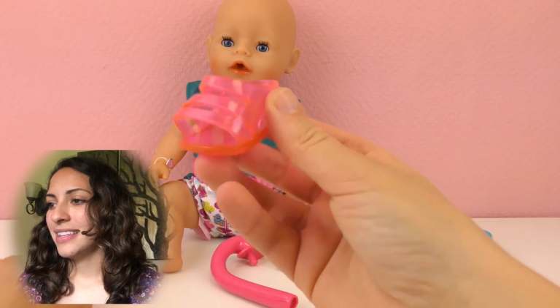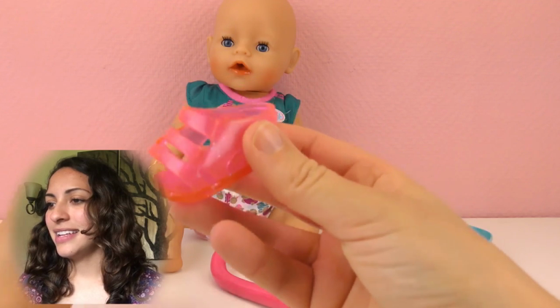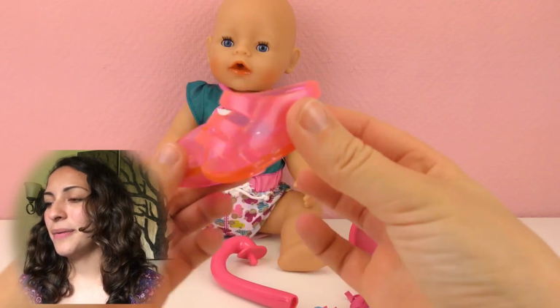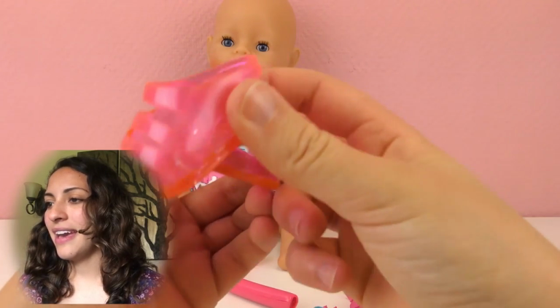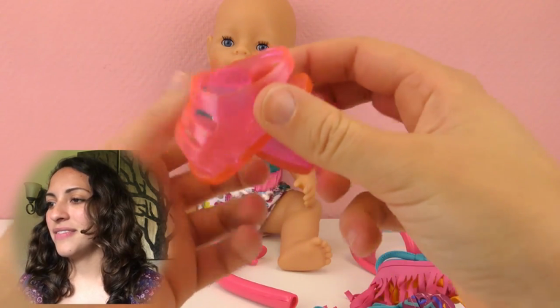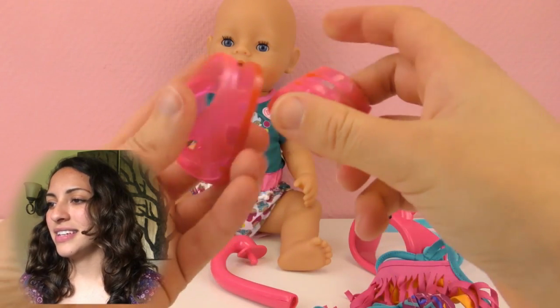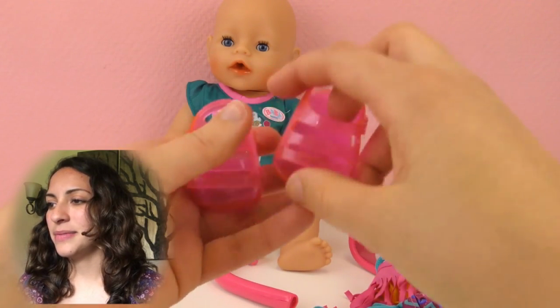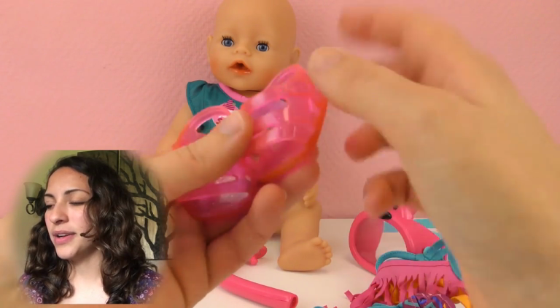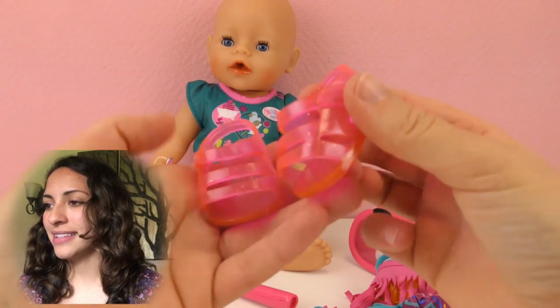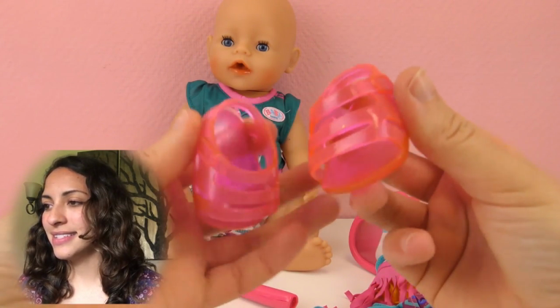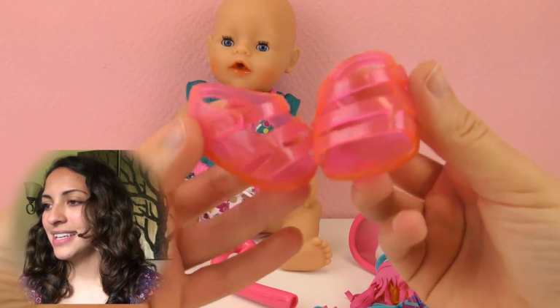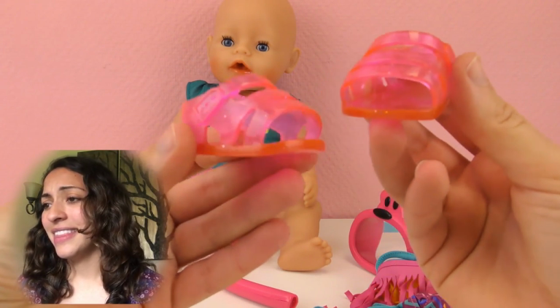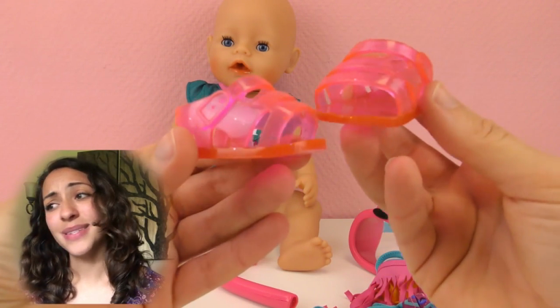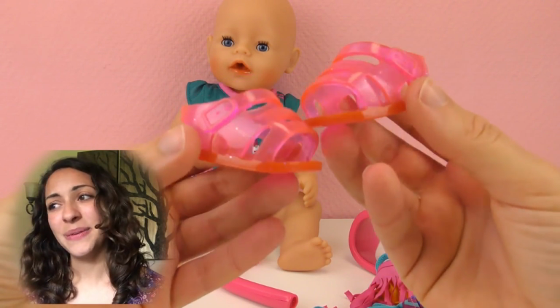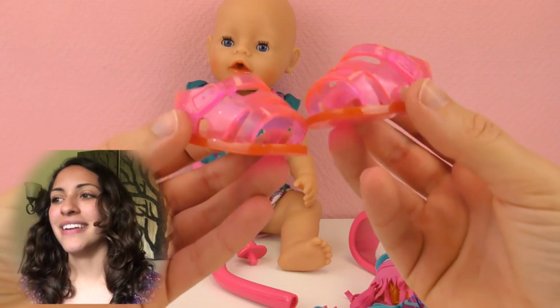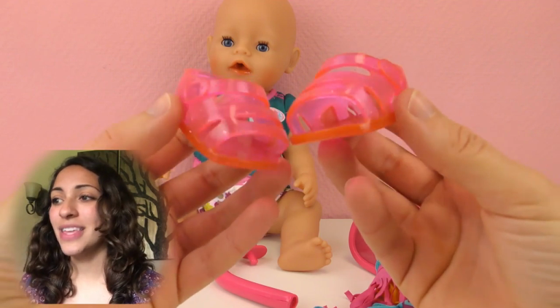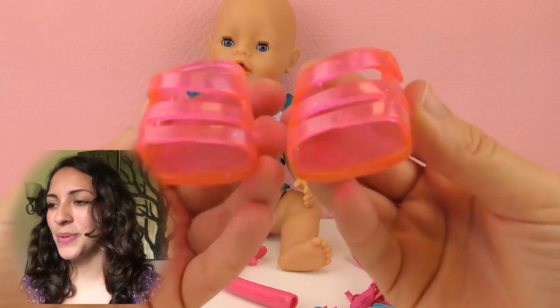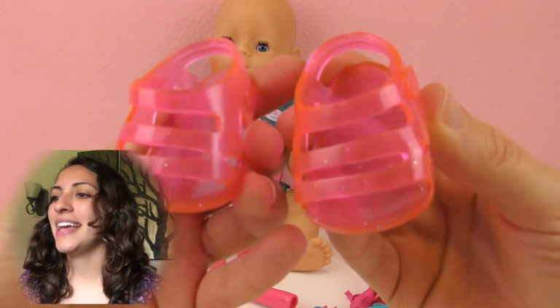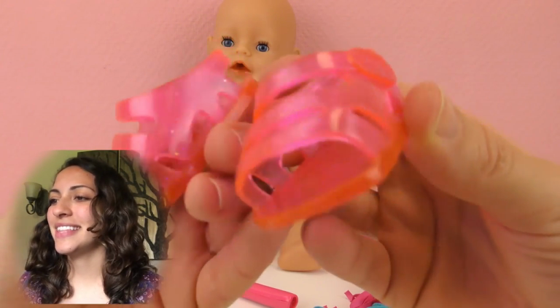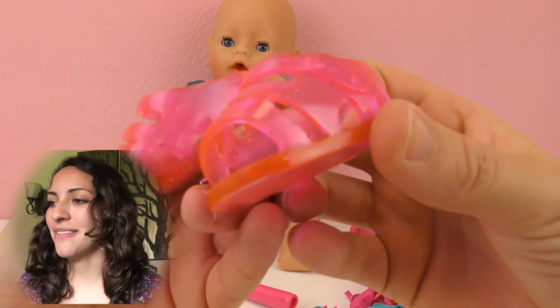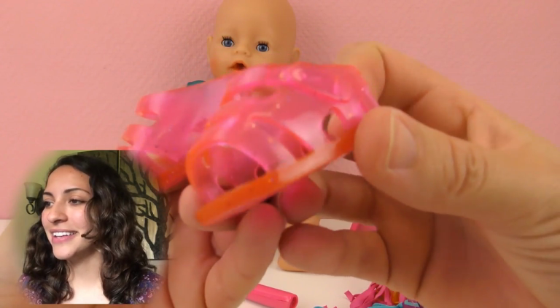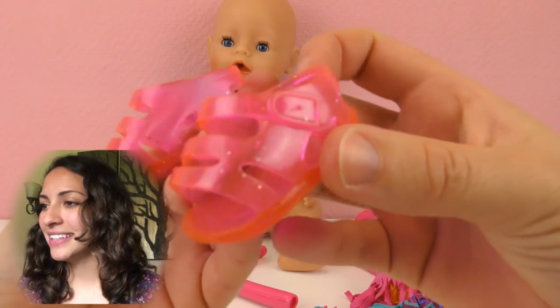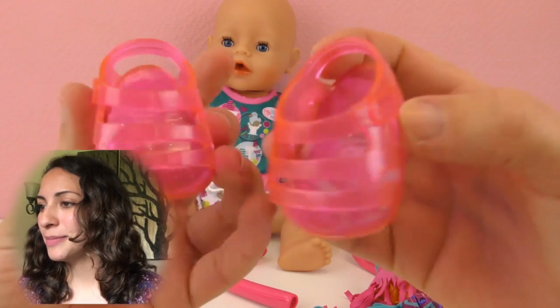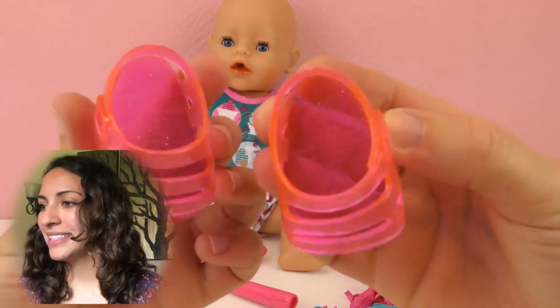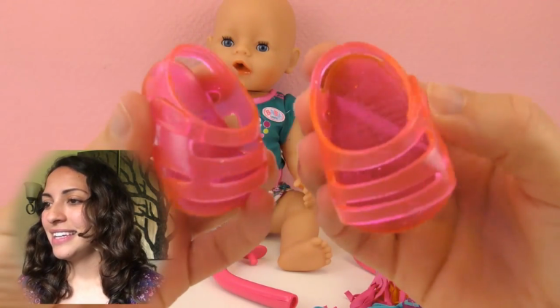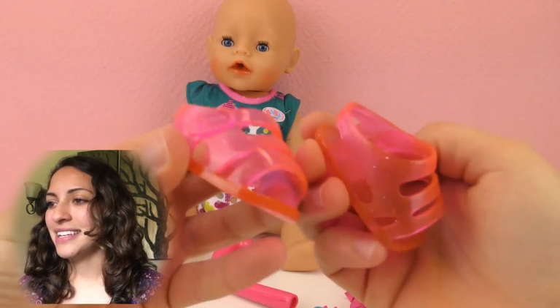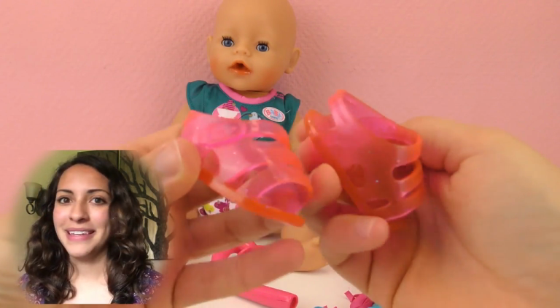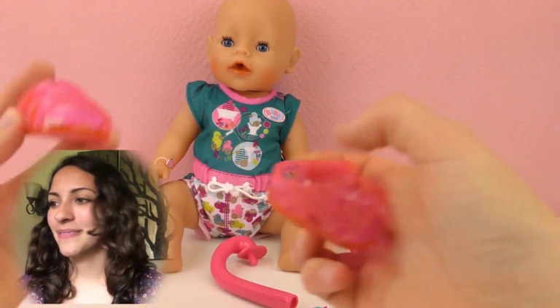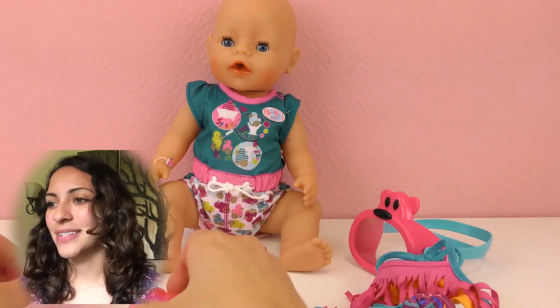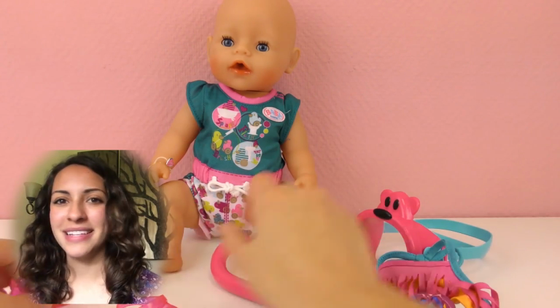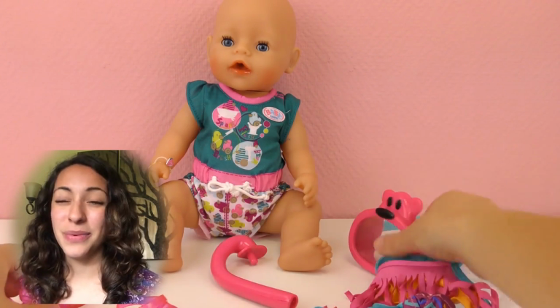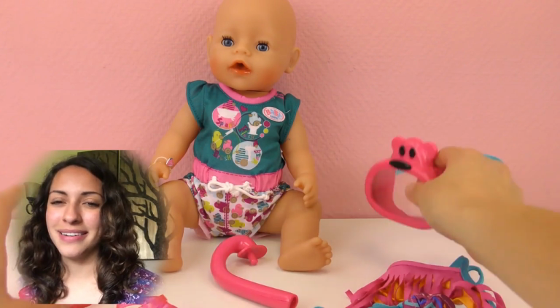Then here we have the water sandals. They are so cute — they are see-through and they have a little bit of glitter. They are pink, so kind of see-through and glittery.